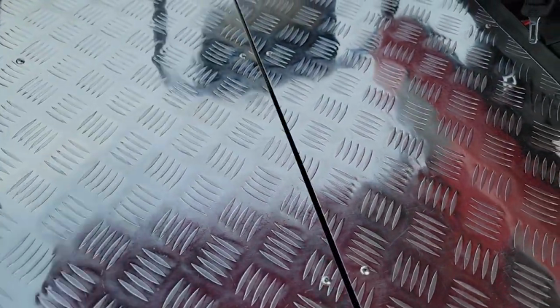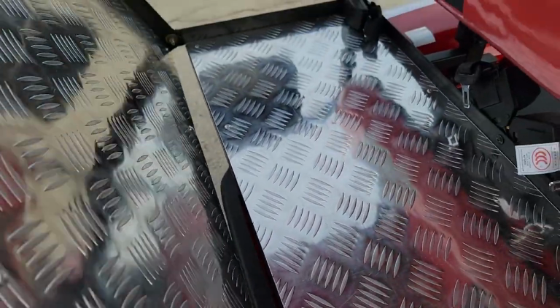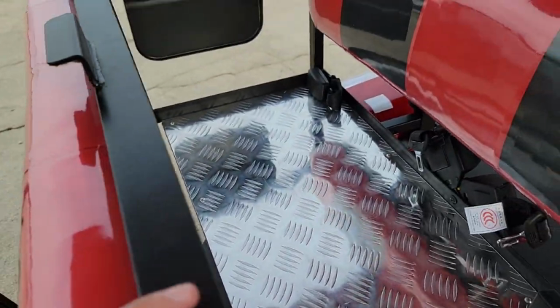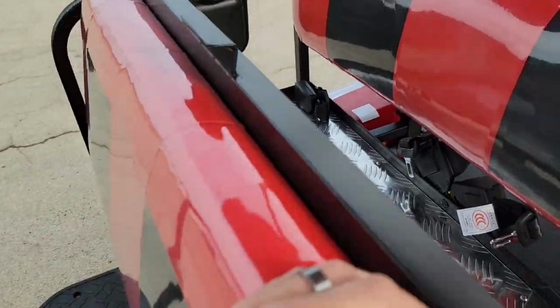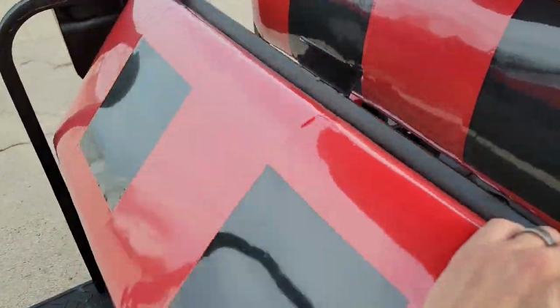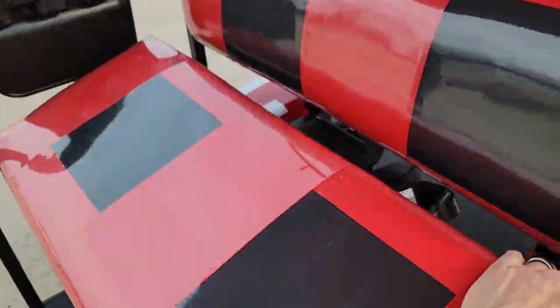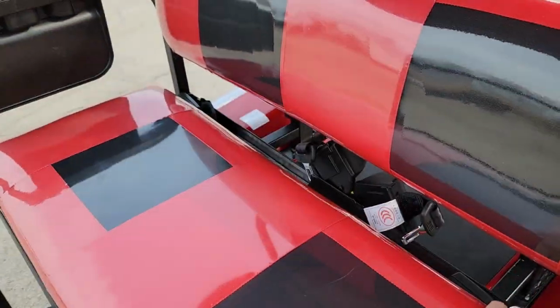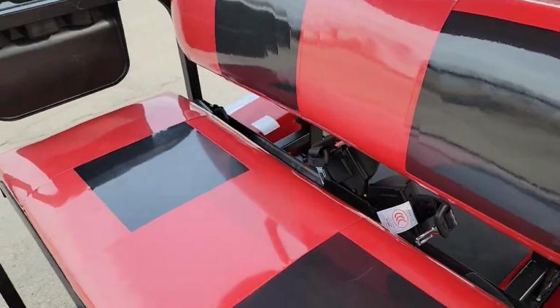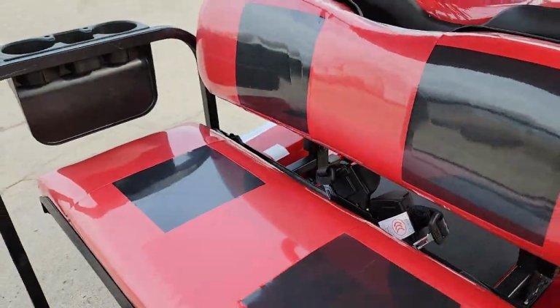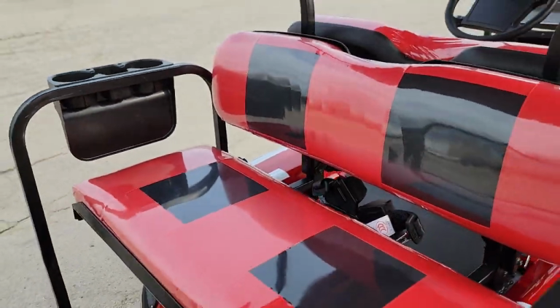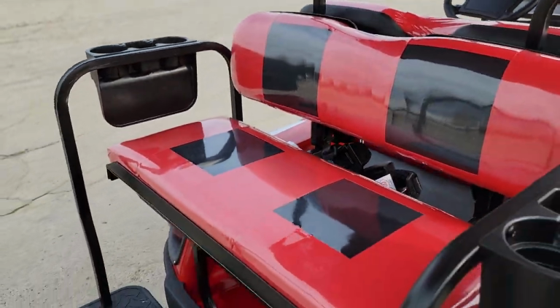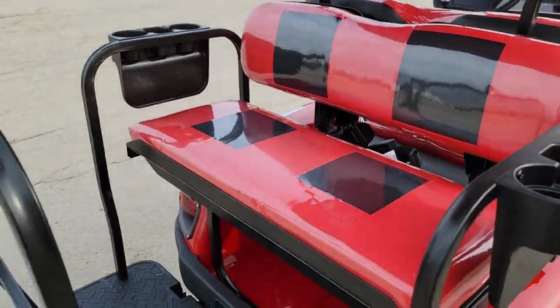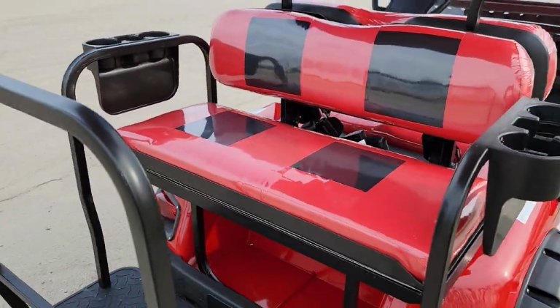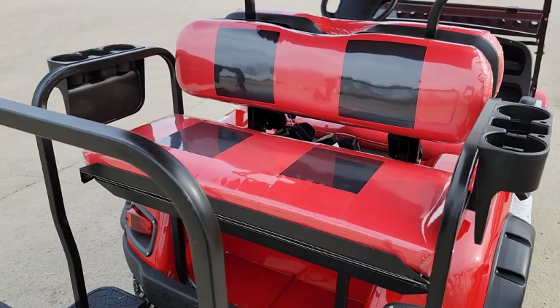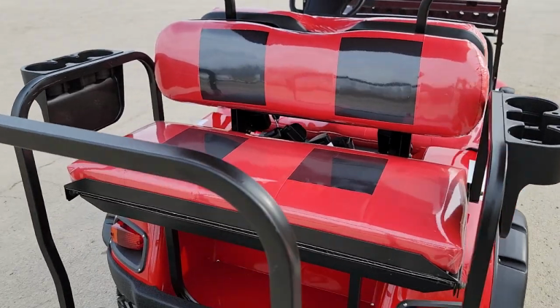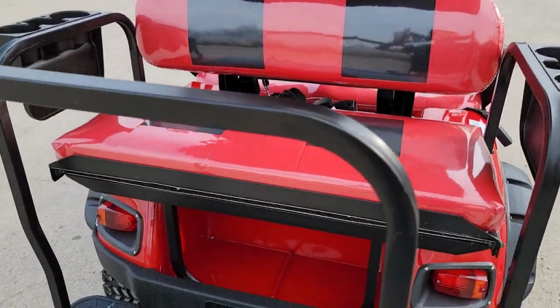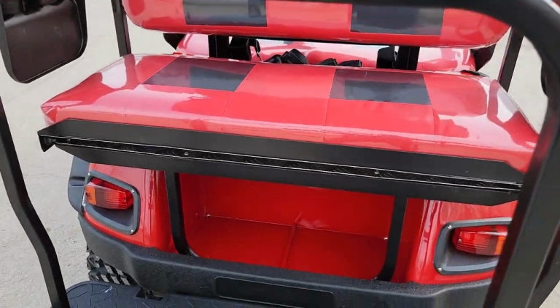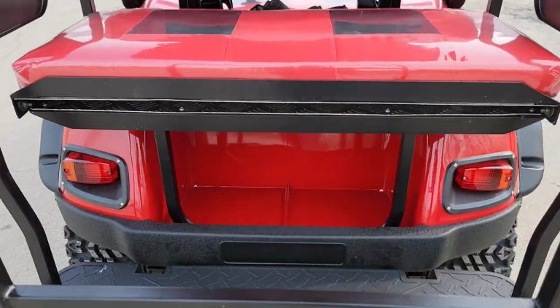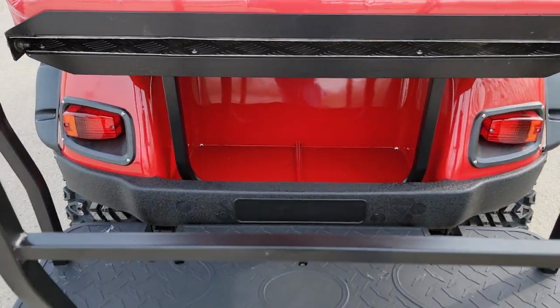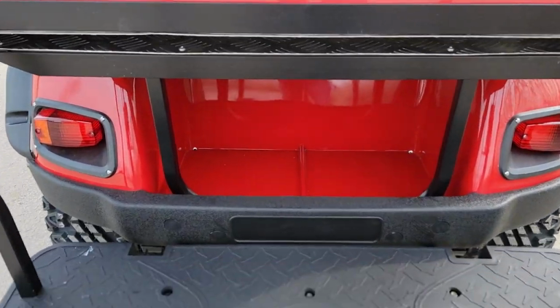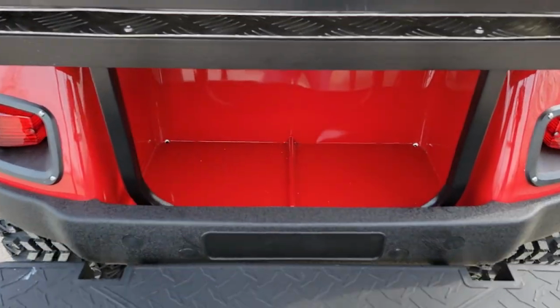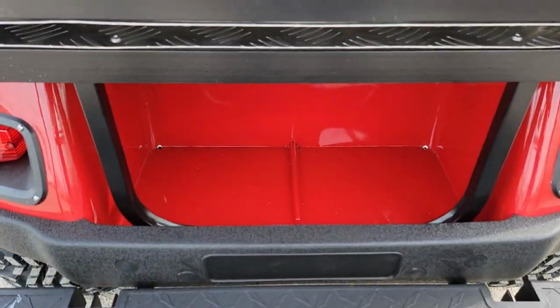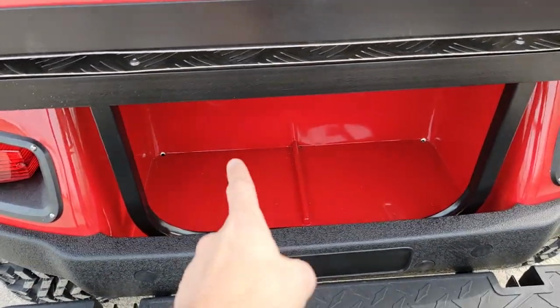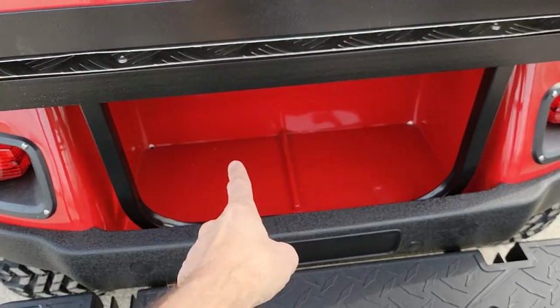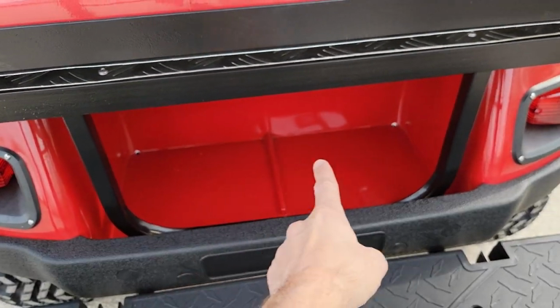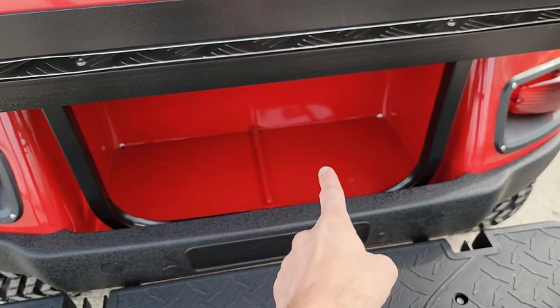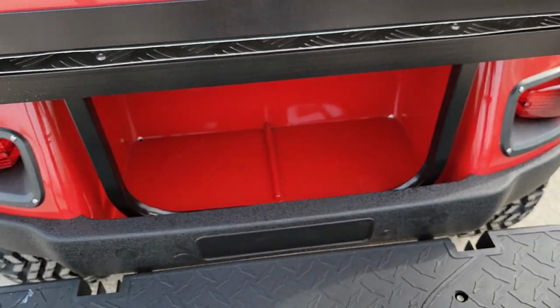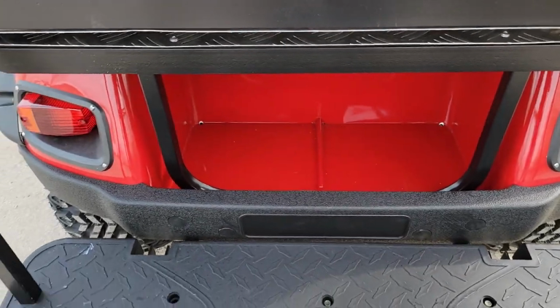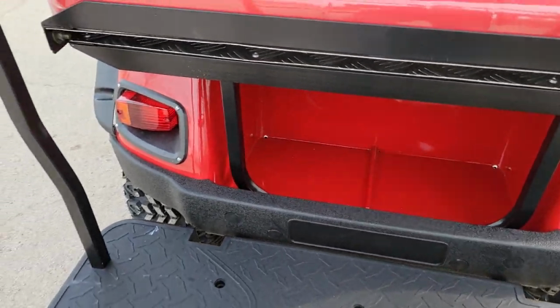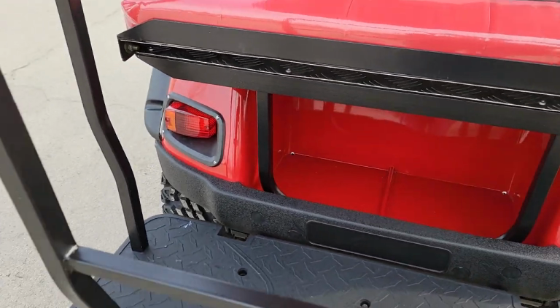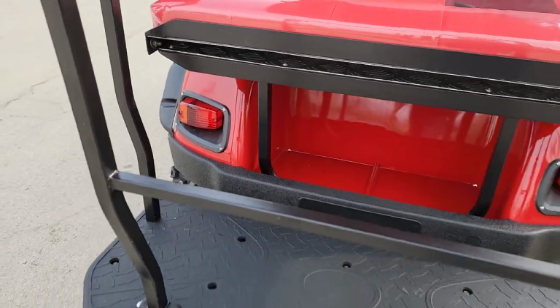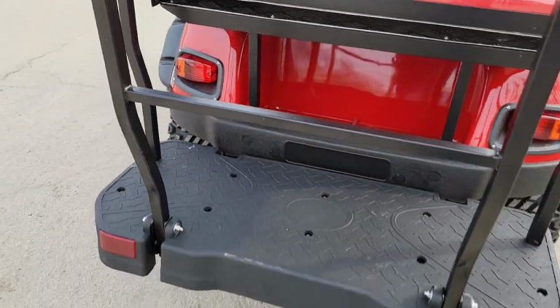The back has a nice flip seat that turns right into a utility bed. It's foldable — you can turn it back into a flip seat within one second — and there's storage in the back as well. You also have diamond plate back here.